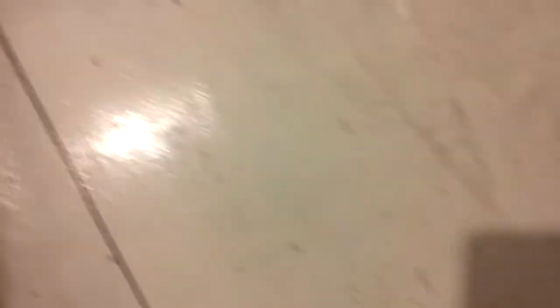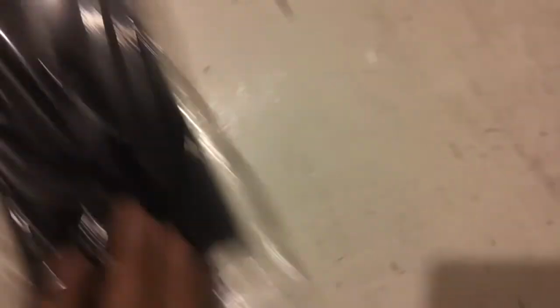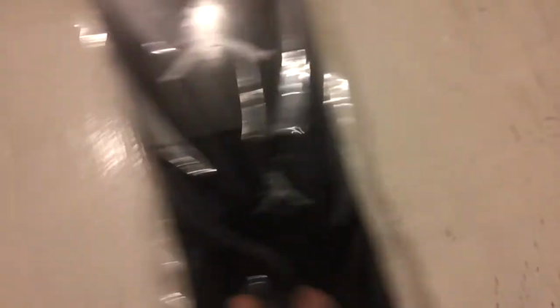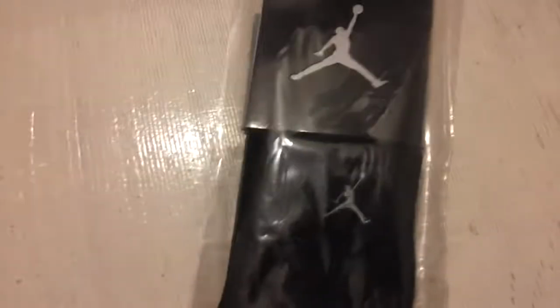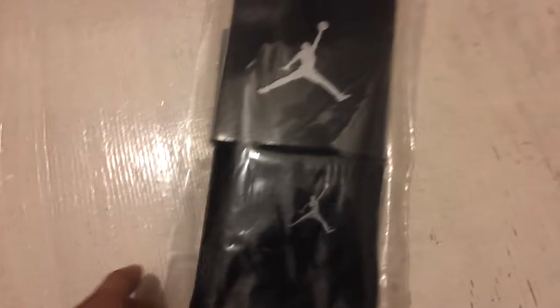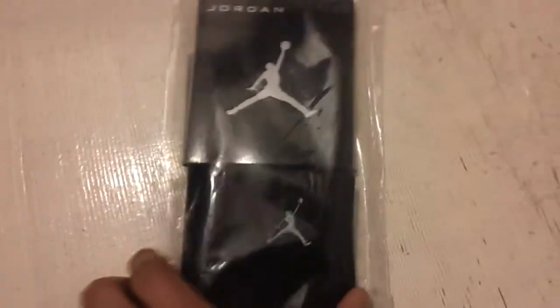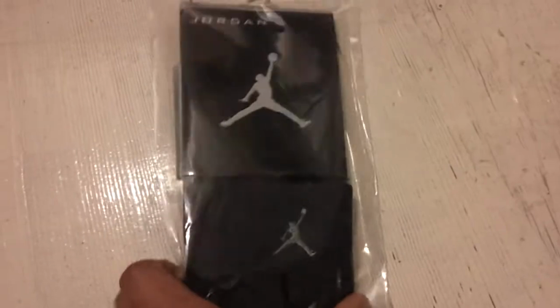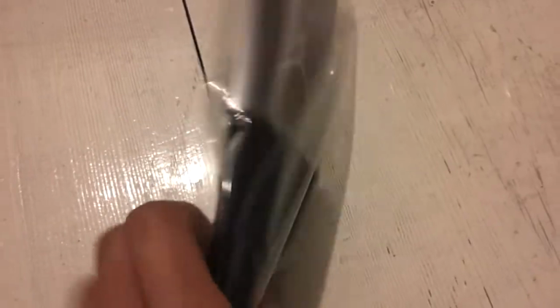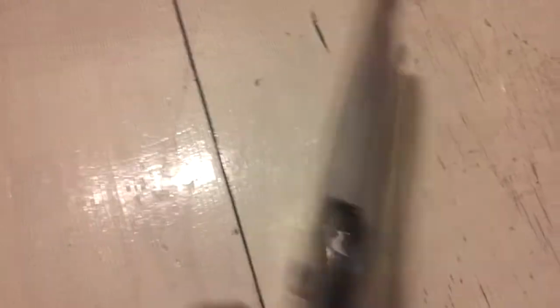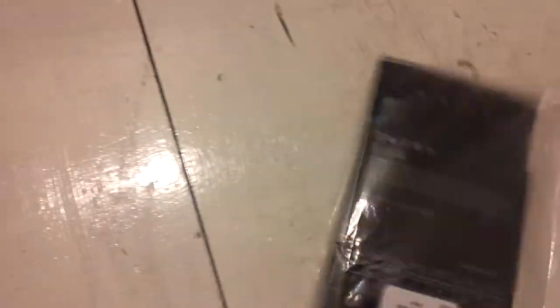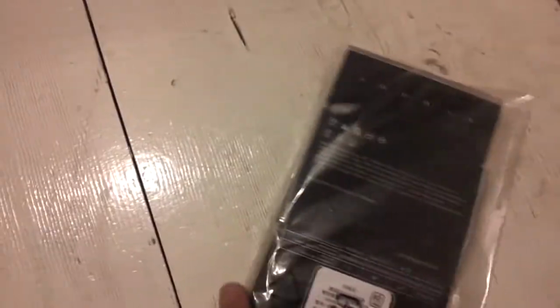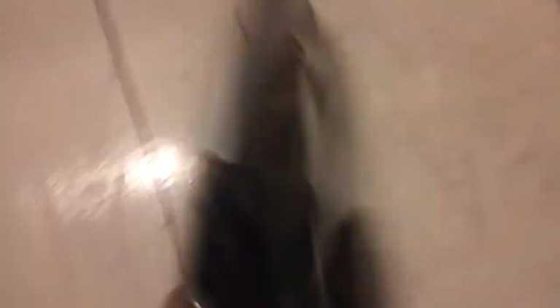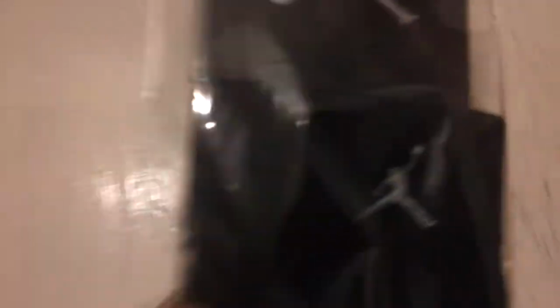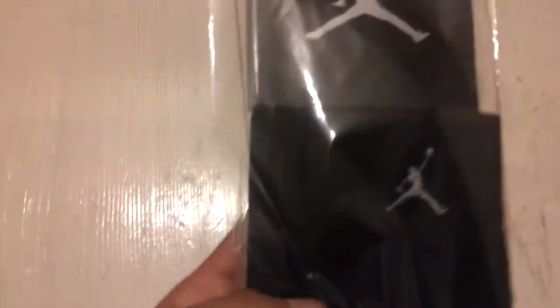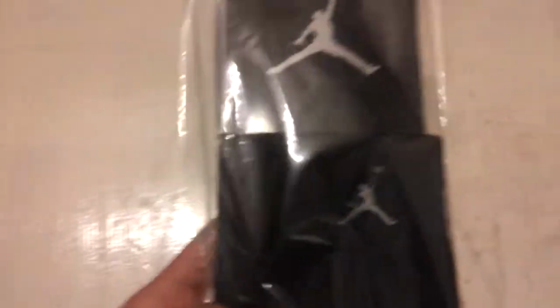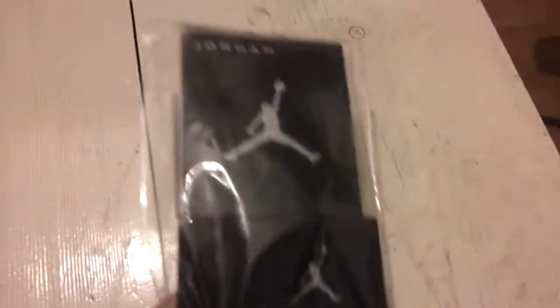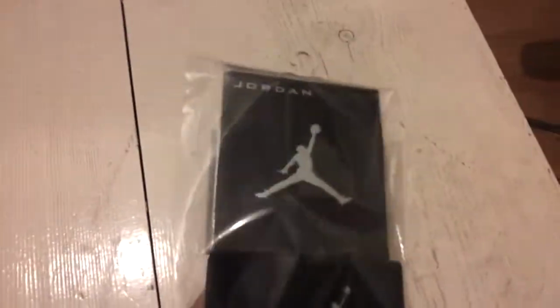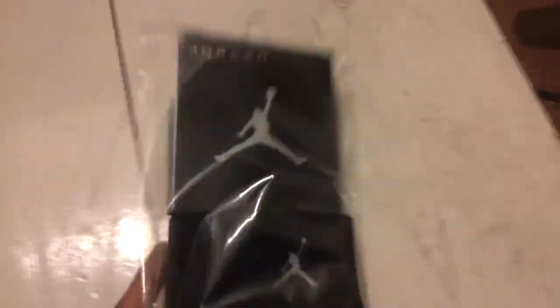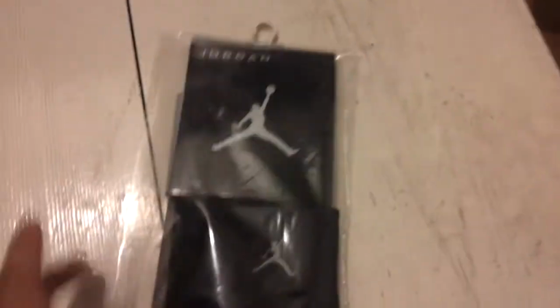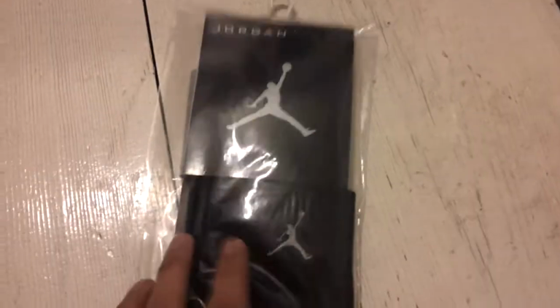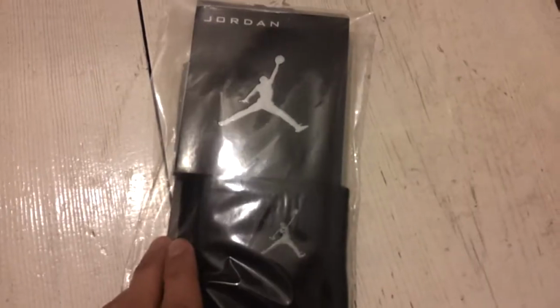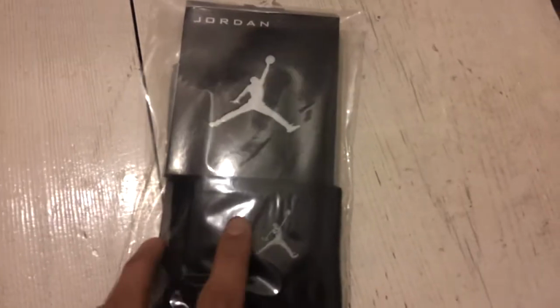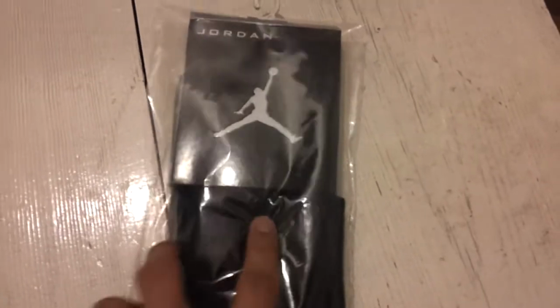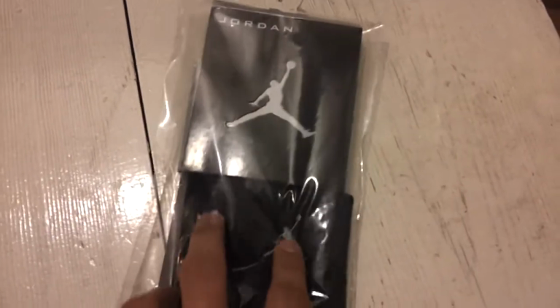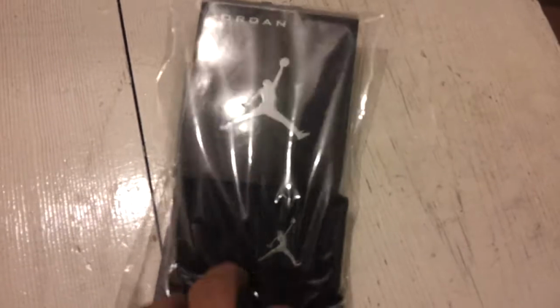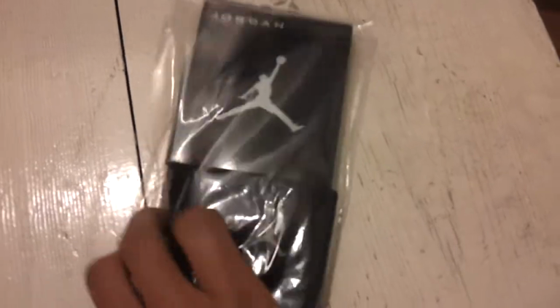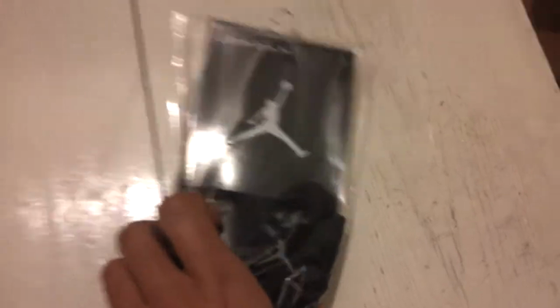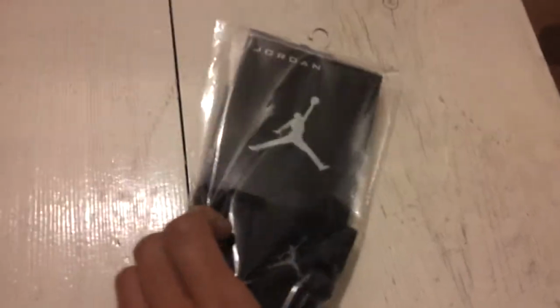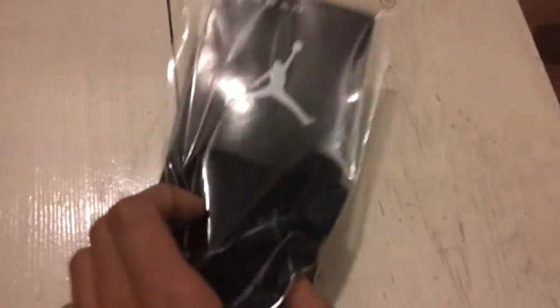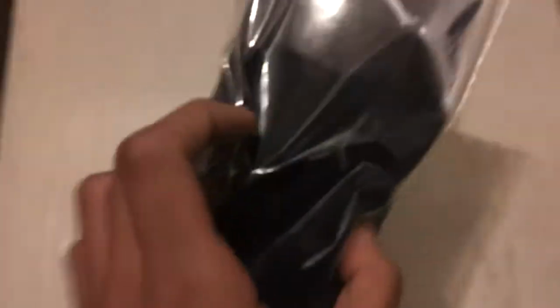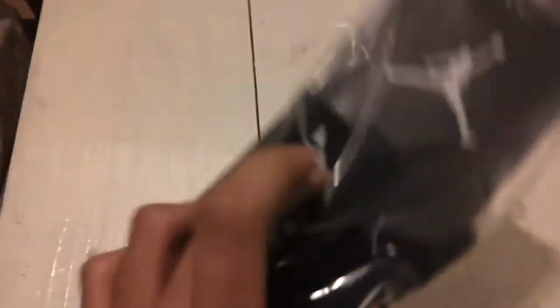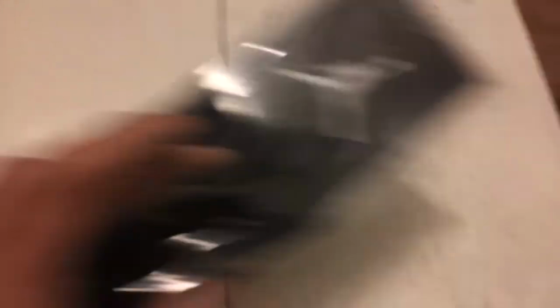I got Jordan socks again as well. They actually look authentic. The last one I got is here — pretty nice.